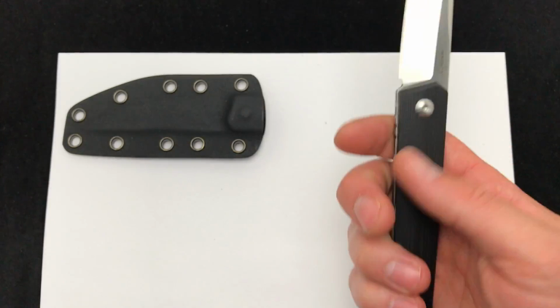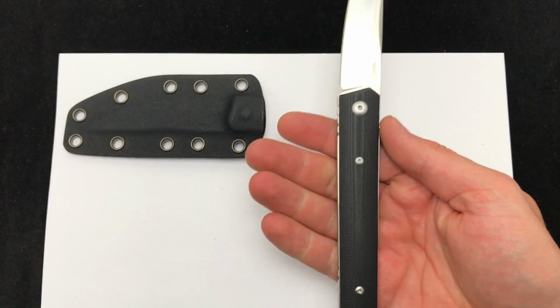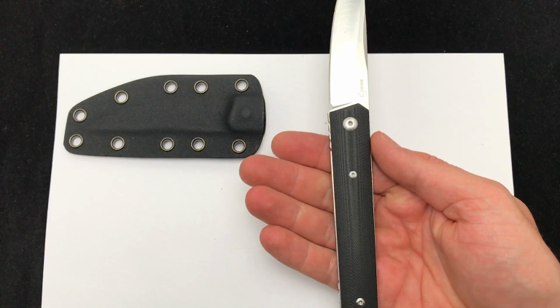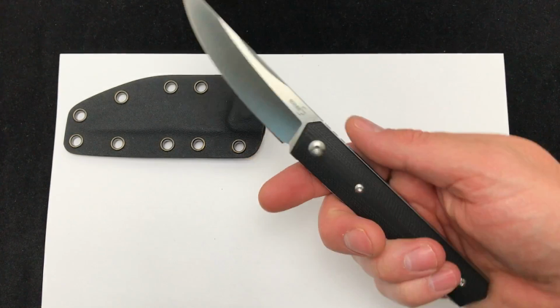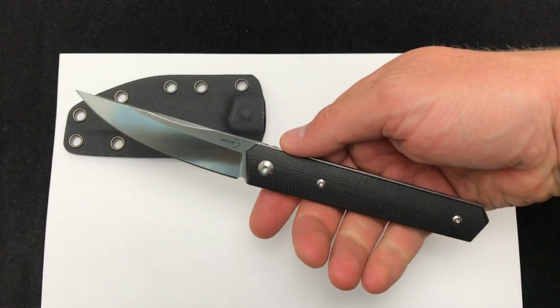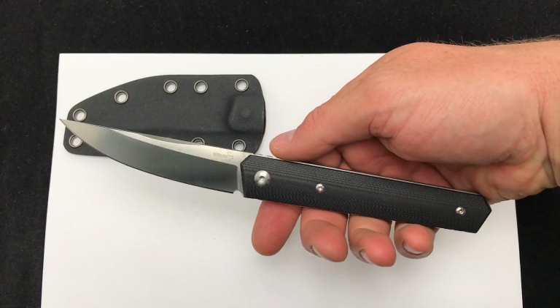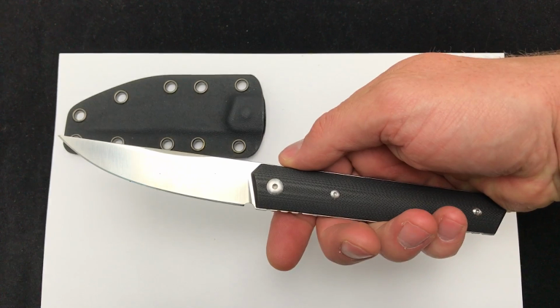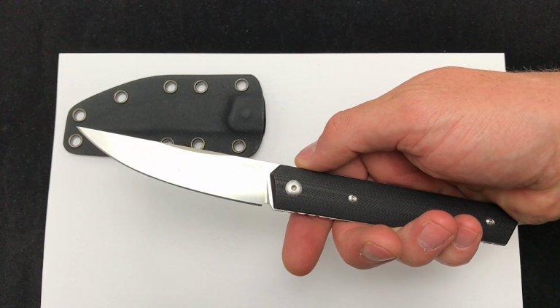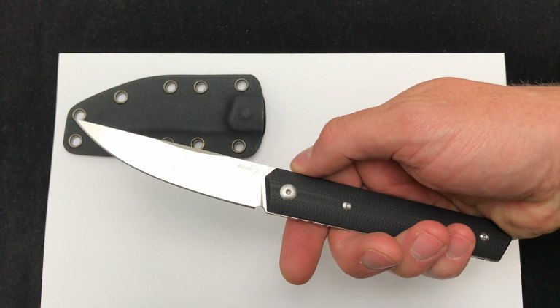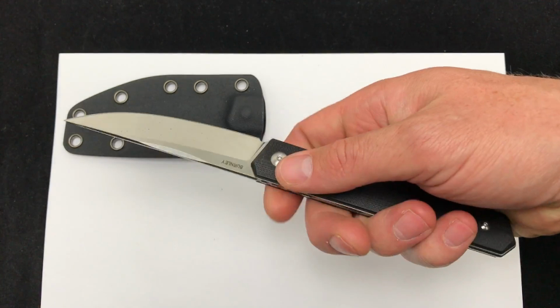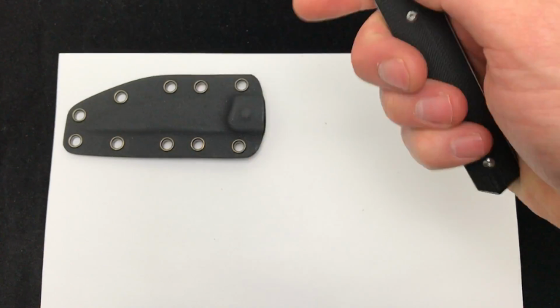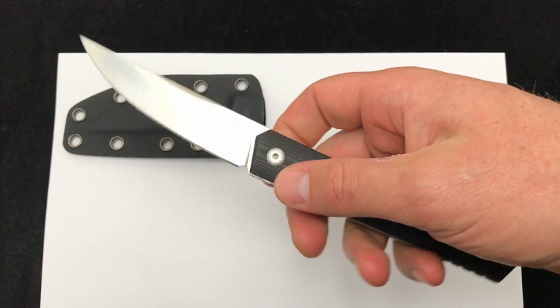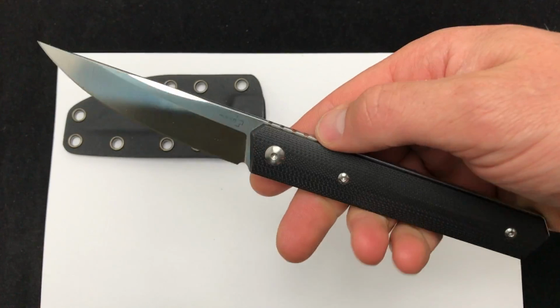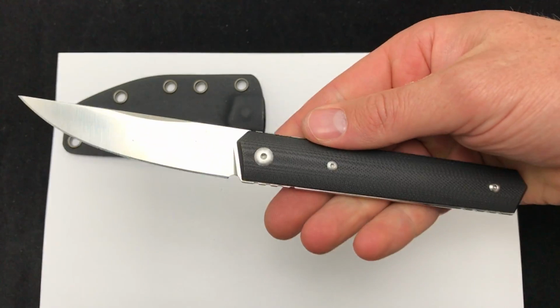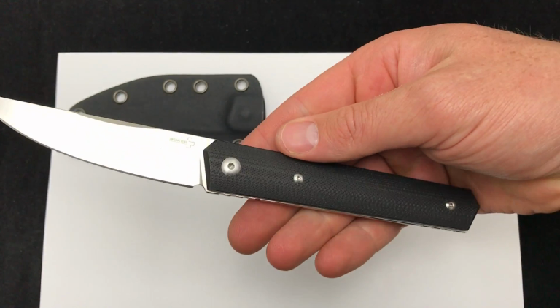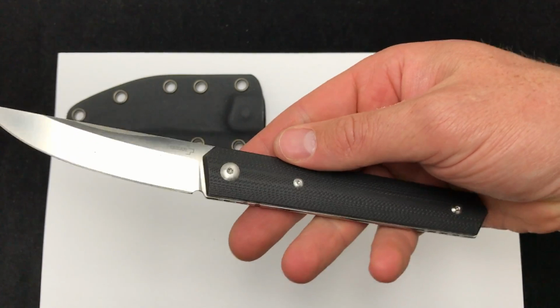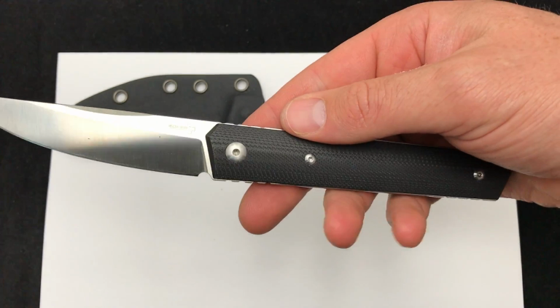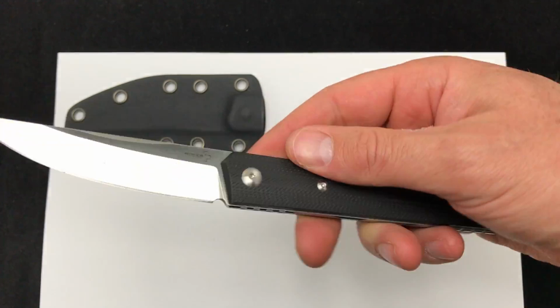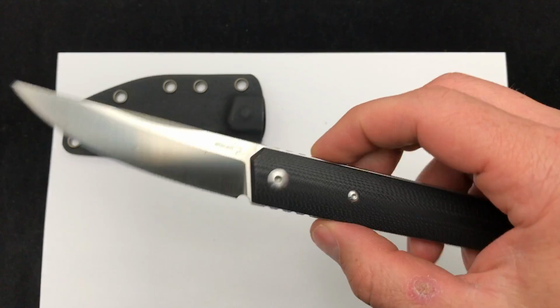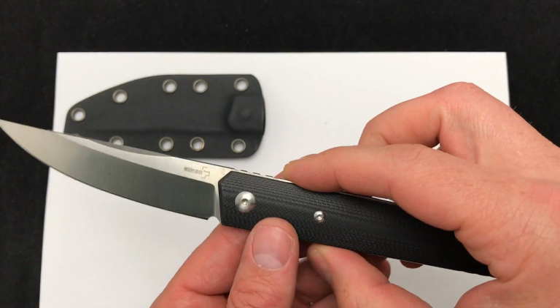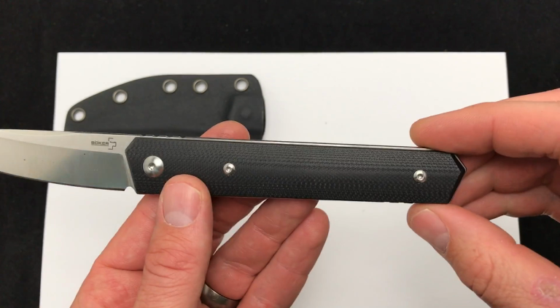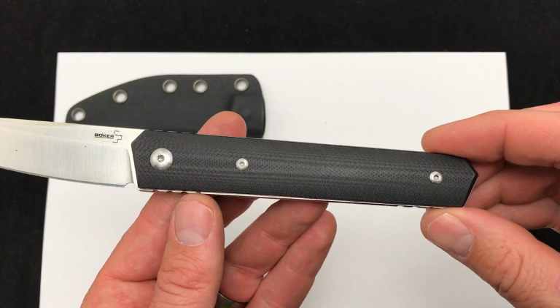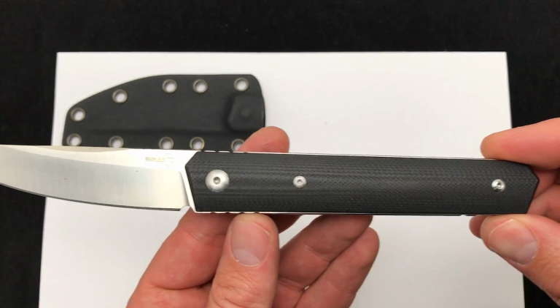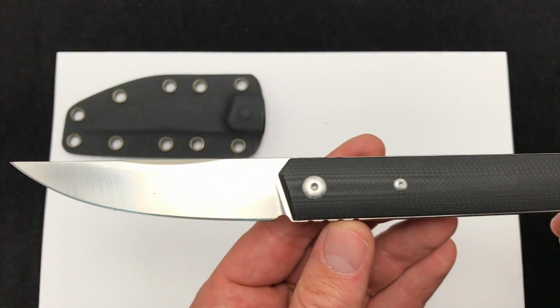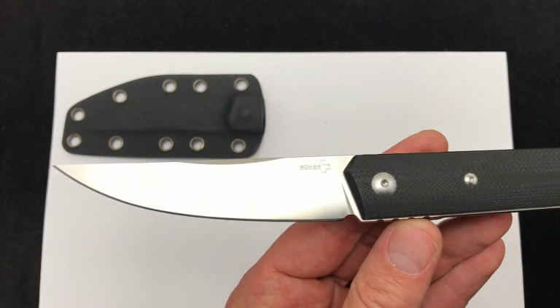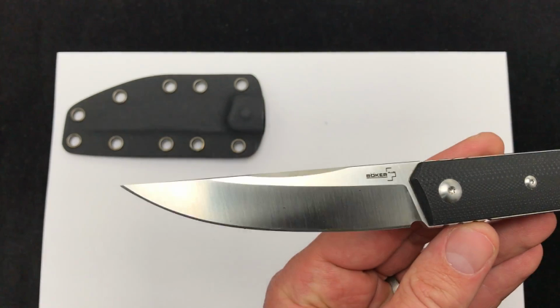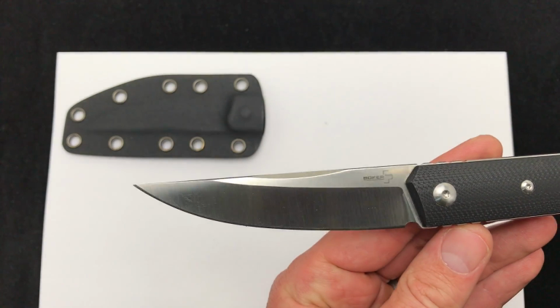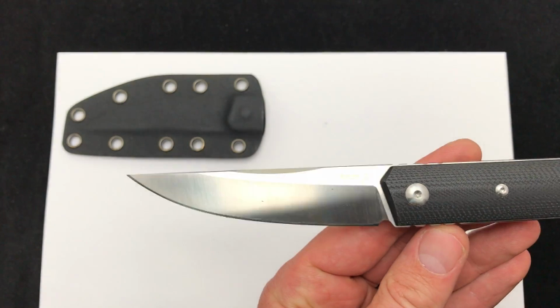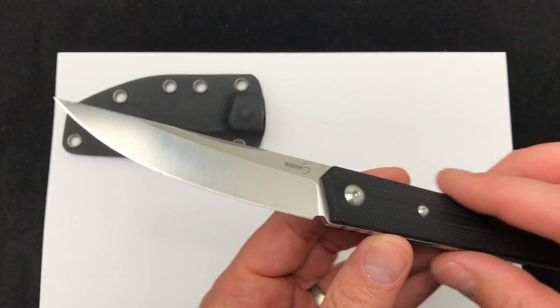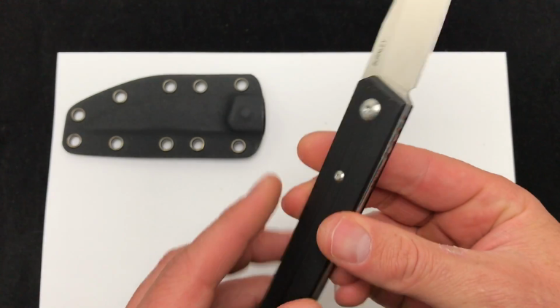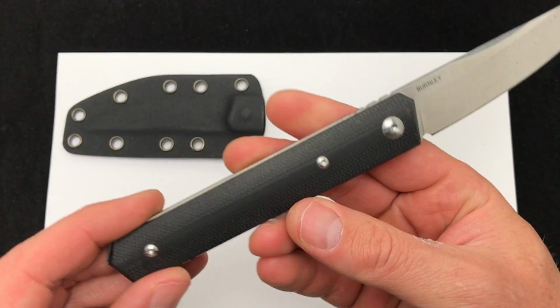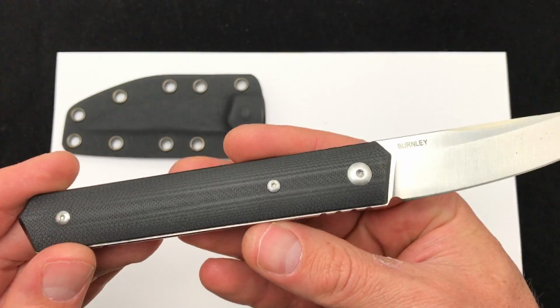So a smaller, more compact style fixed blade. I'd love to hear down below what you'd use this knife for, how you'd carry it, maybe what situation you'd use it — but very nice knife patterned after the Quiken.